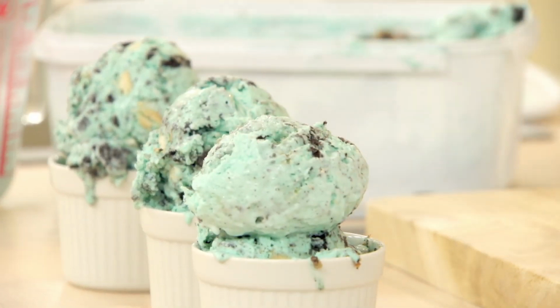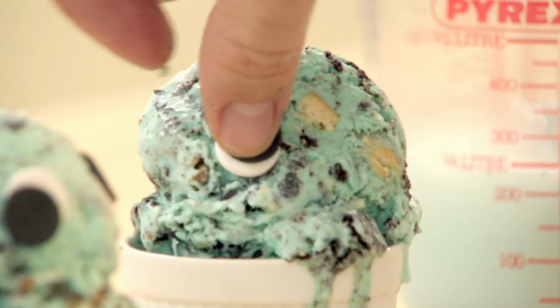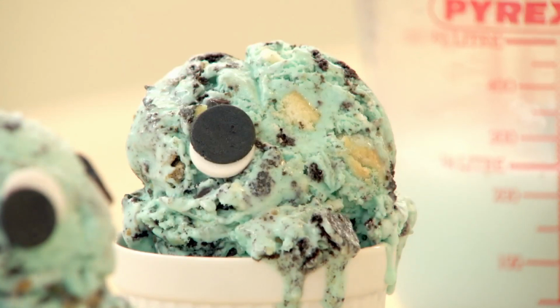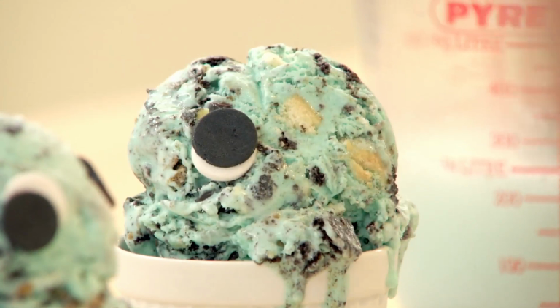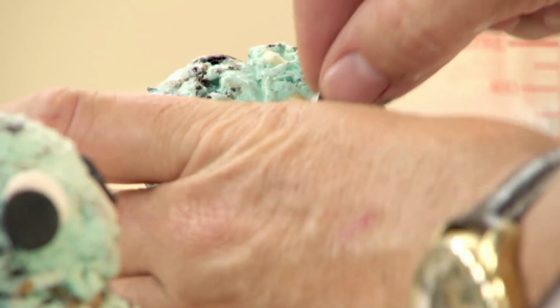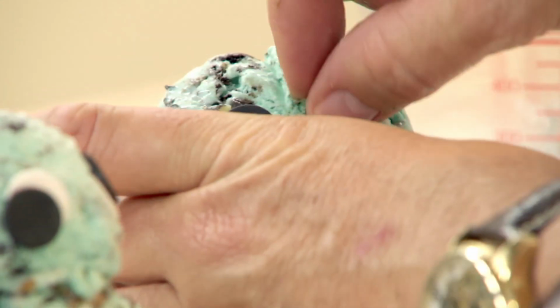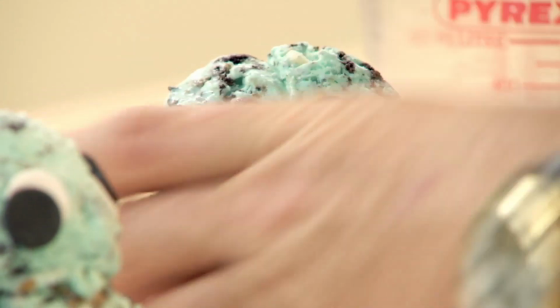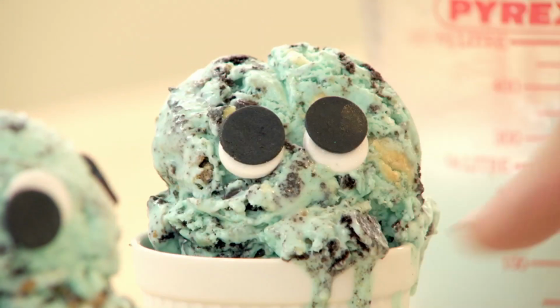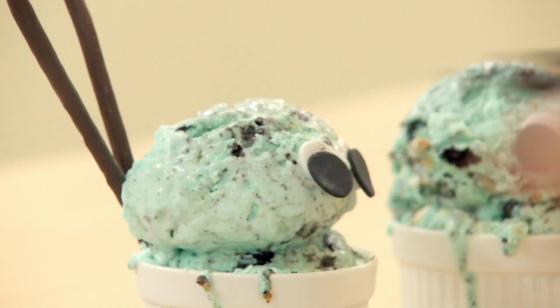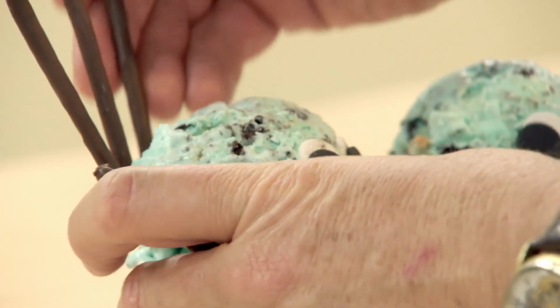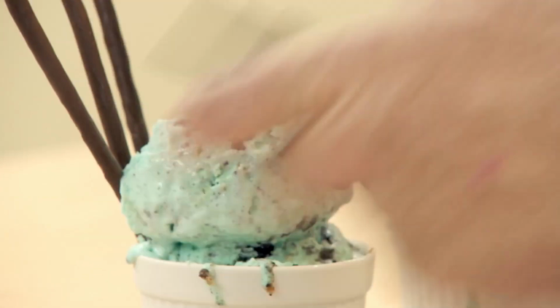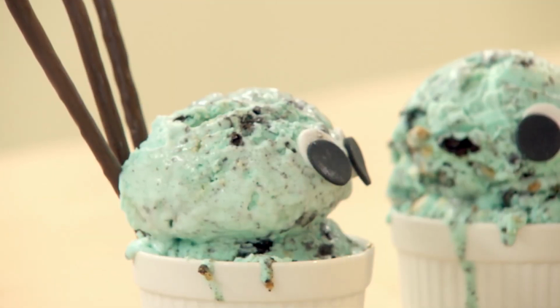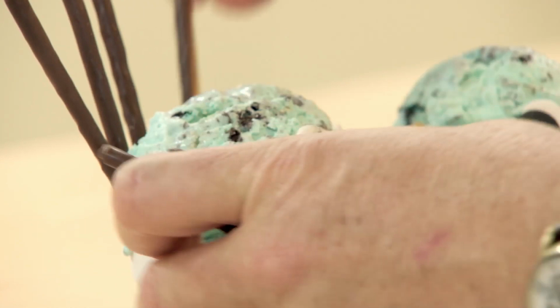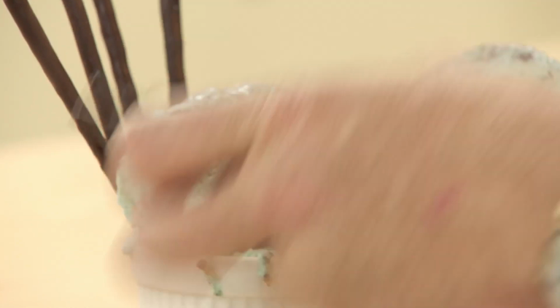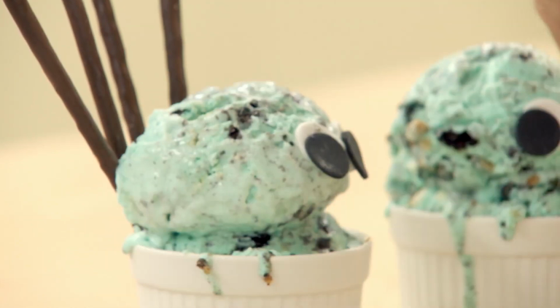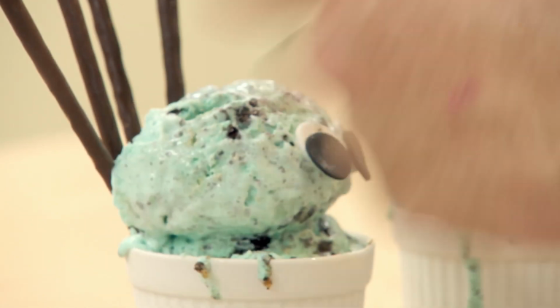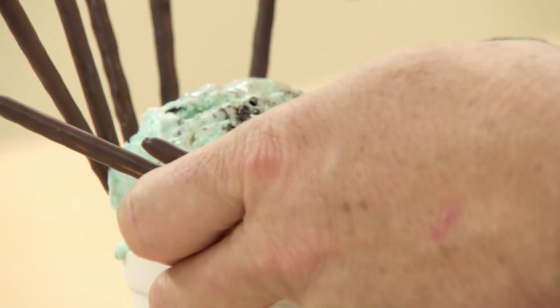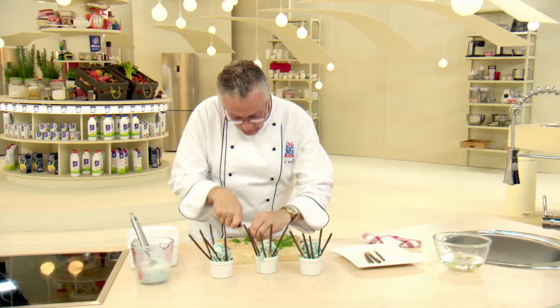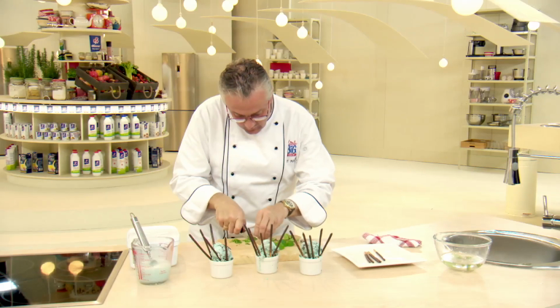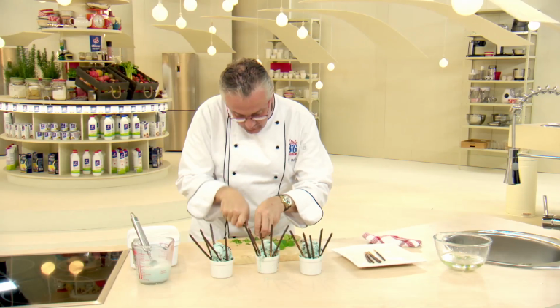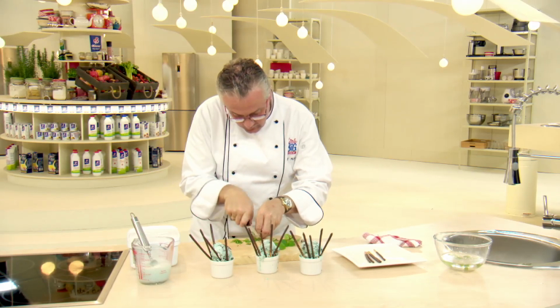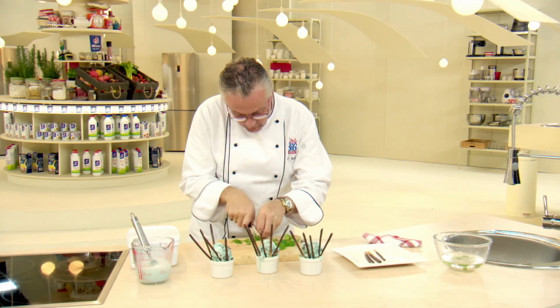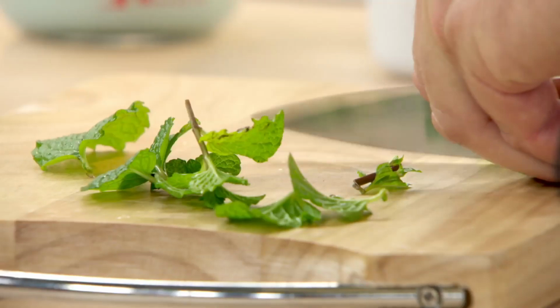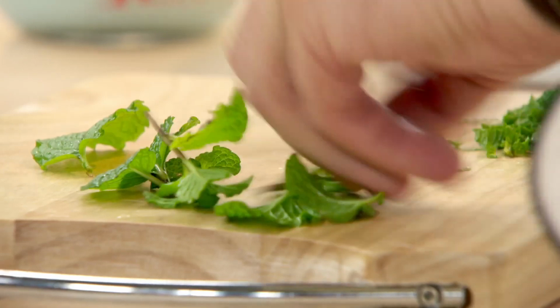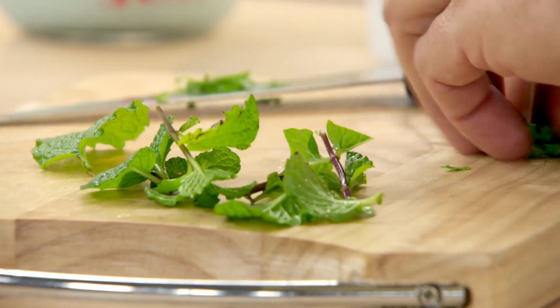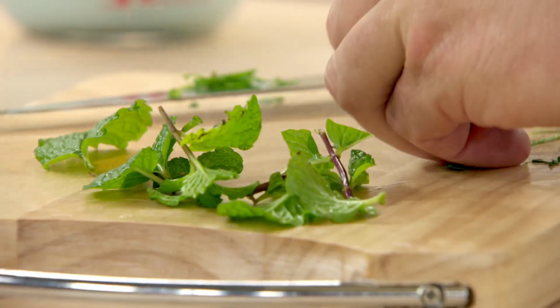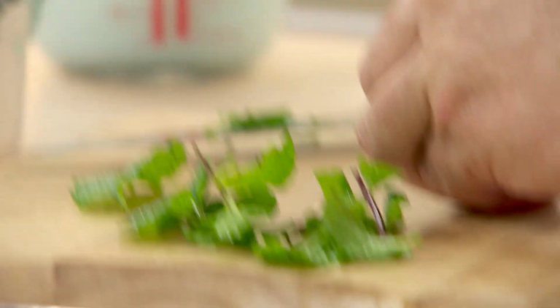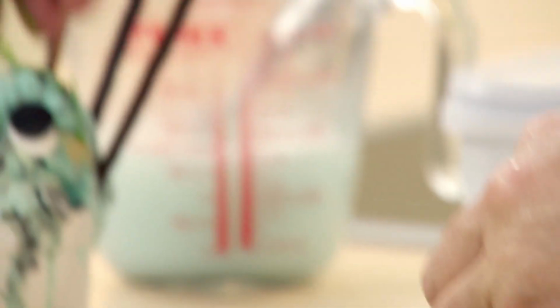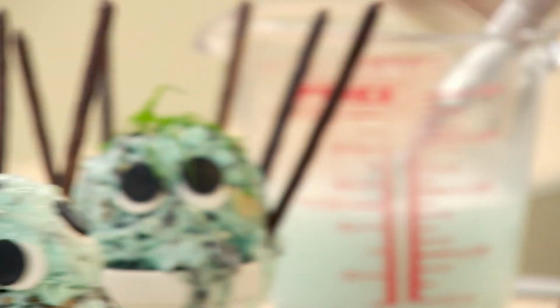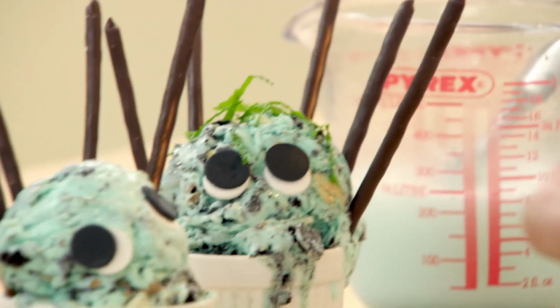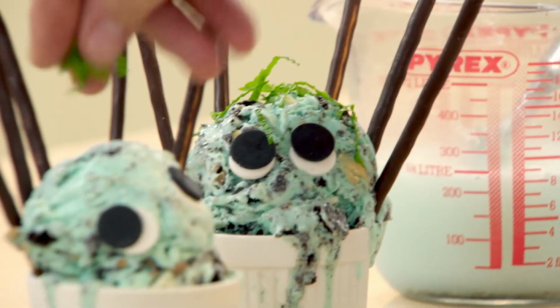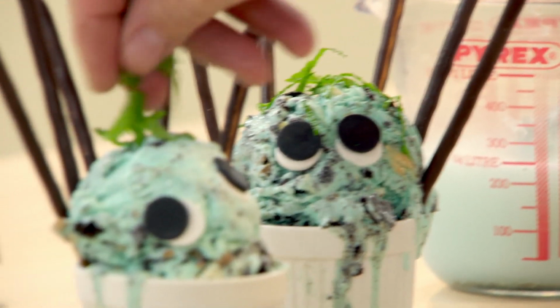I've made some icing with some plastic icing — you can buy it in any bakery shops. It's just got some spears sticking out of the back. Let's give him some green hair with some beautiful healthy mint leaves. How cute is that?